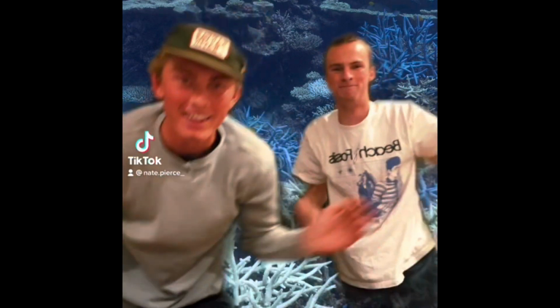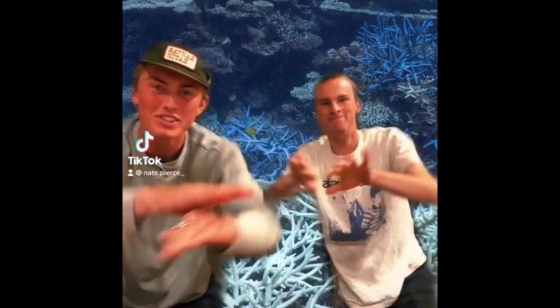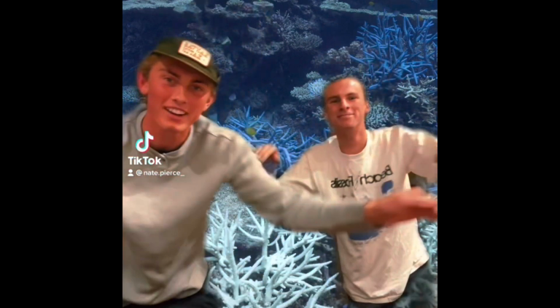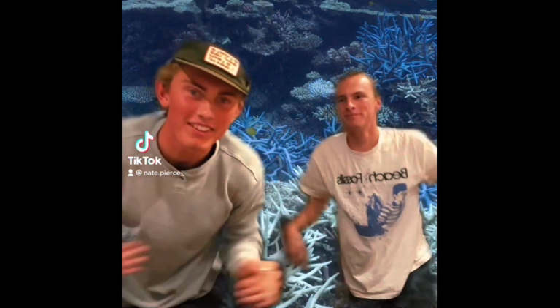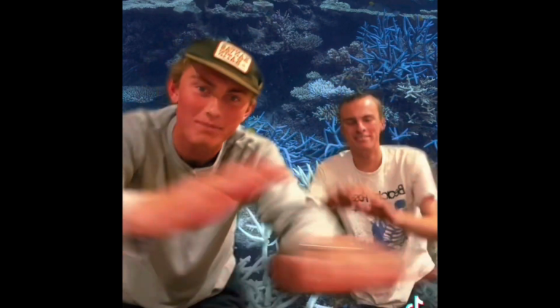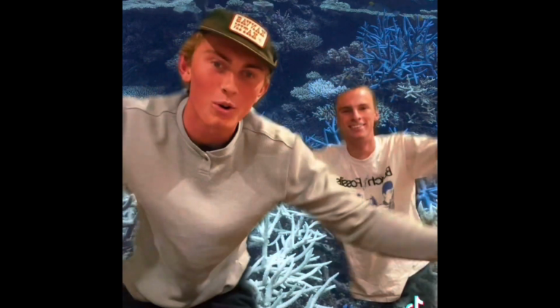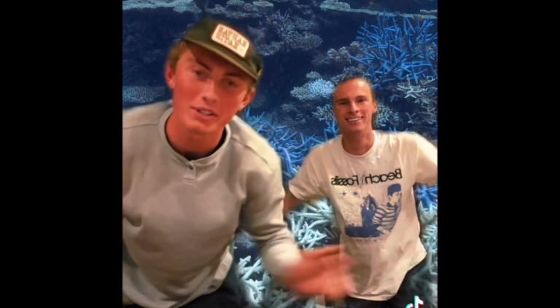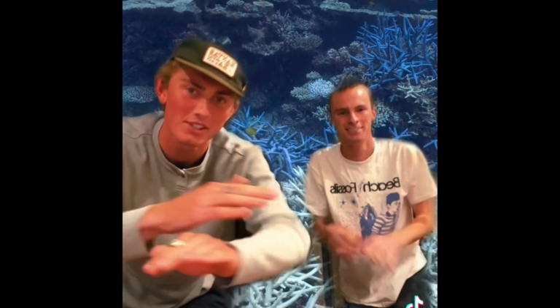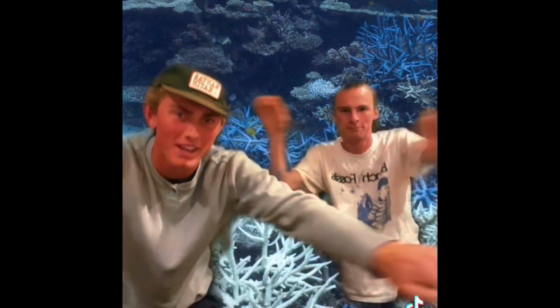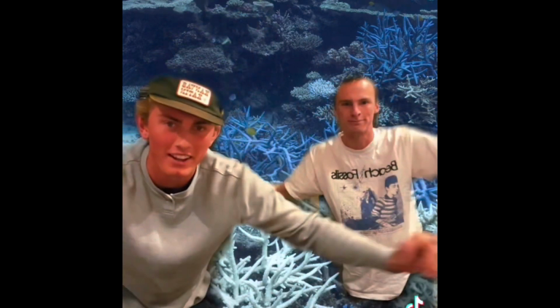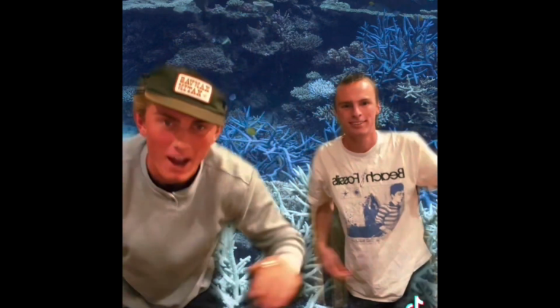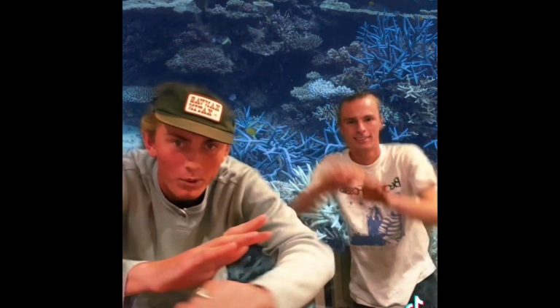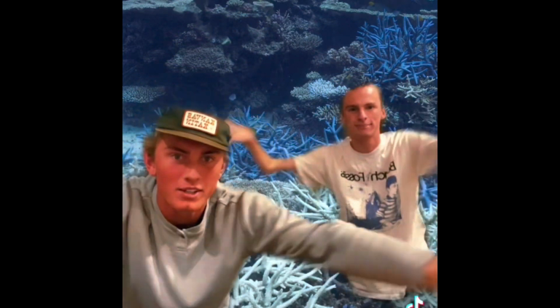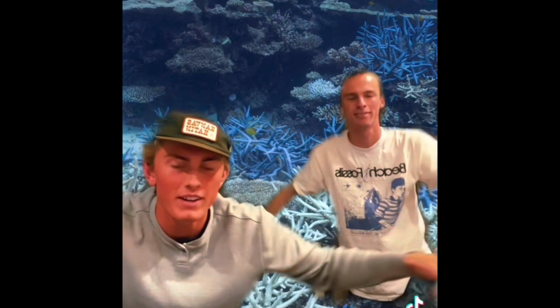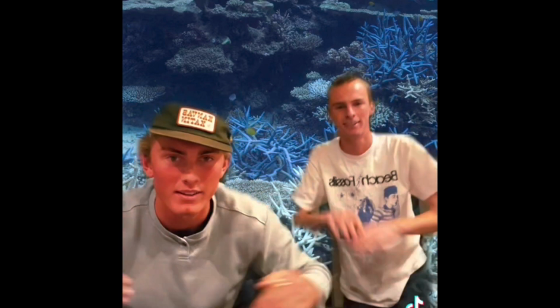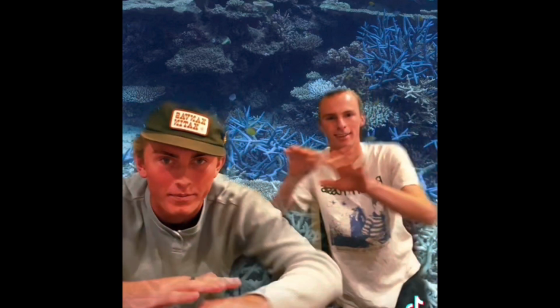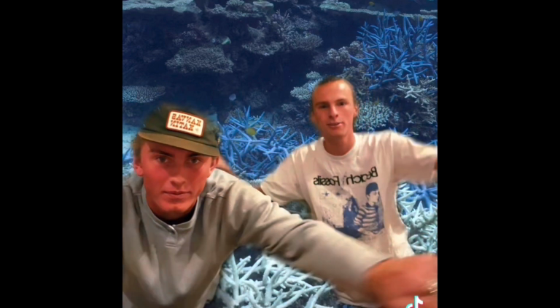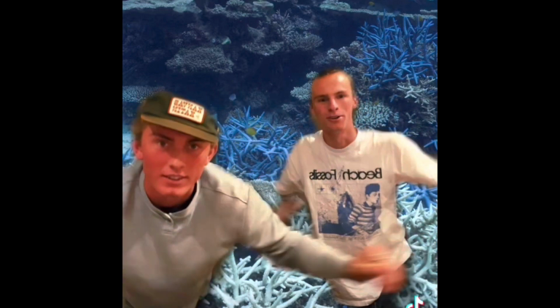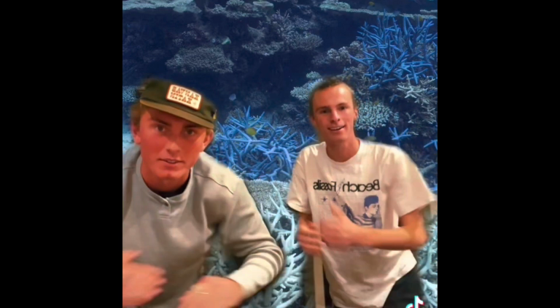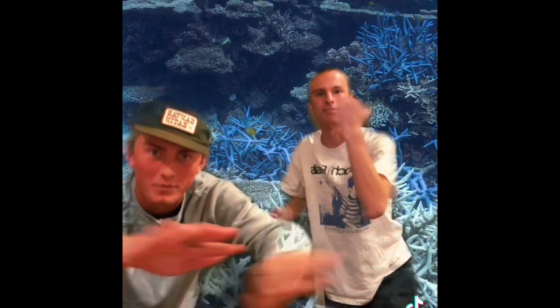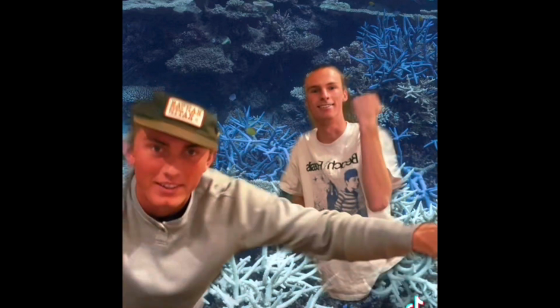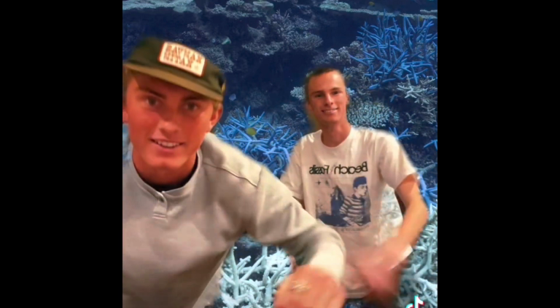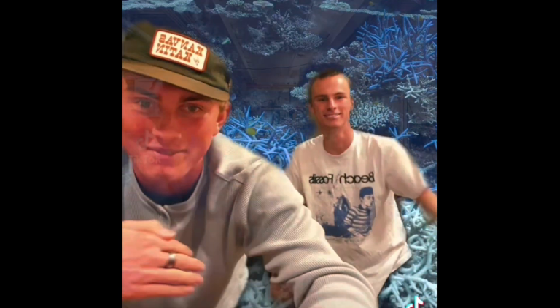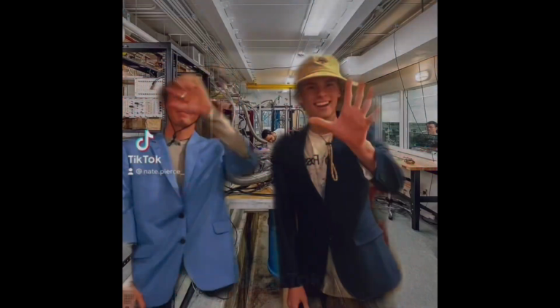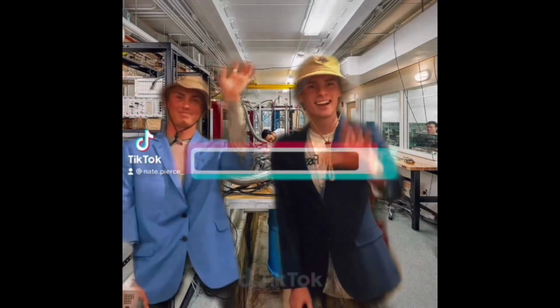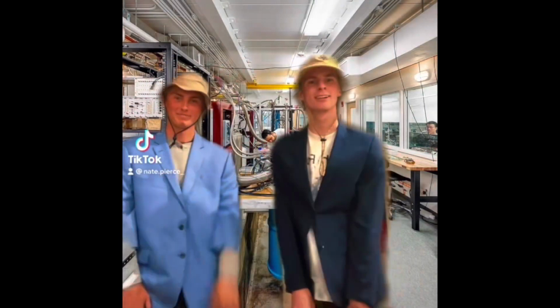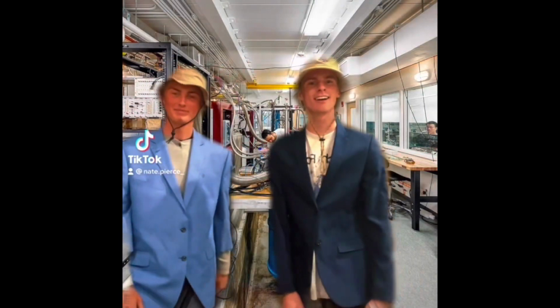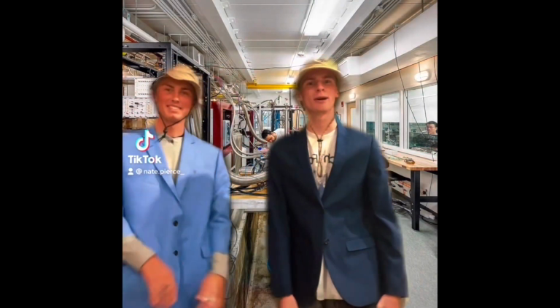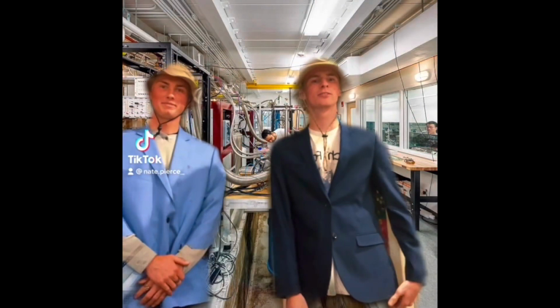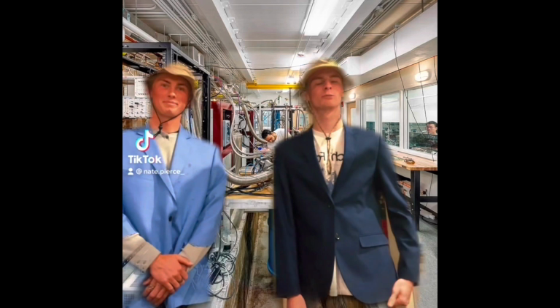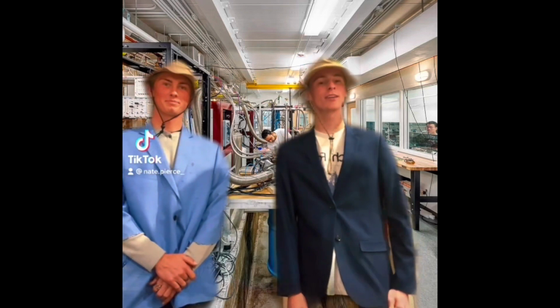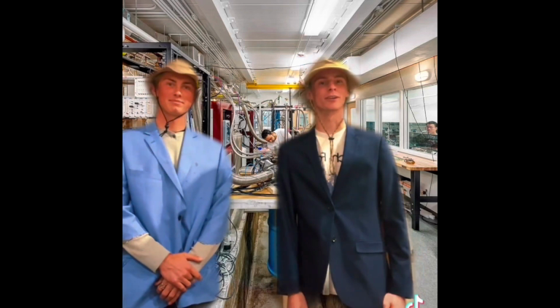Hey Jack, this coral bleaching is so sad. I wonder what we could do to fix it. Let's go talk to our scientist friends. Hey Nate and Jack, glad you're asking about solutions because we've got some for you.